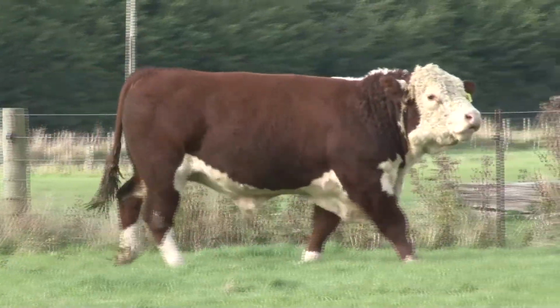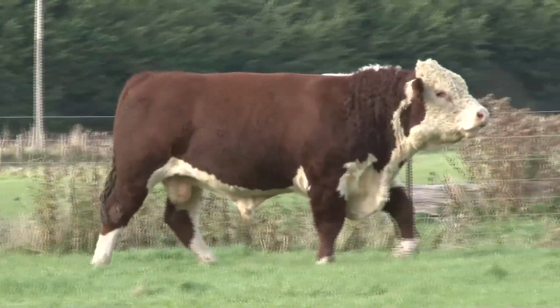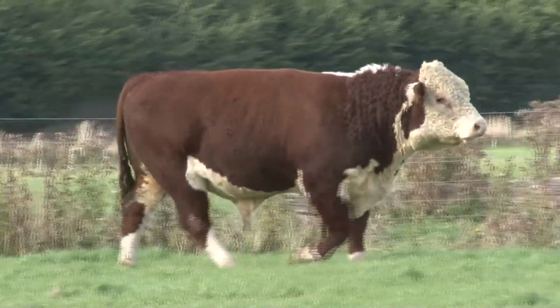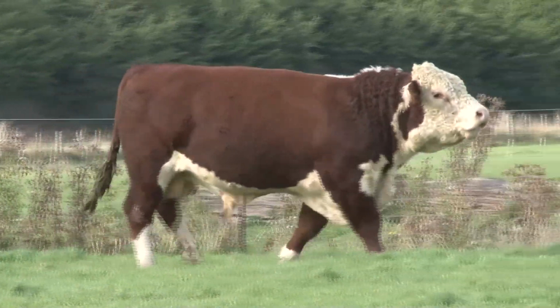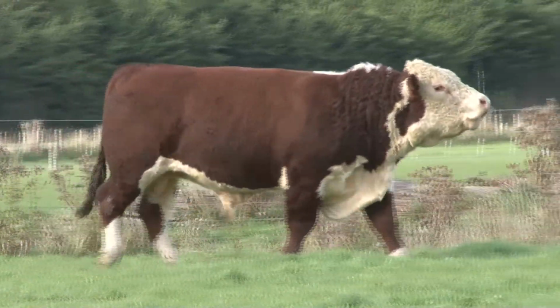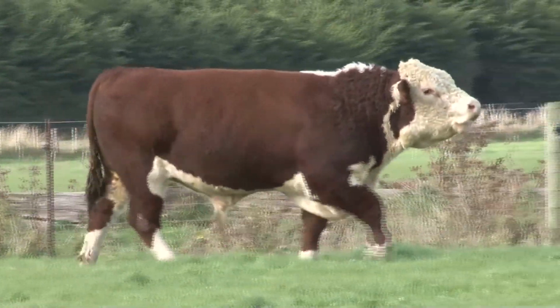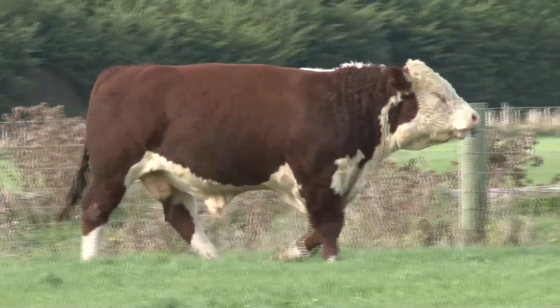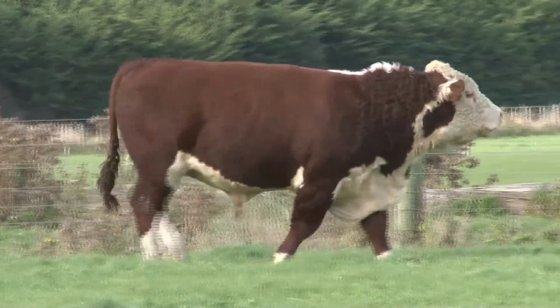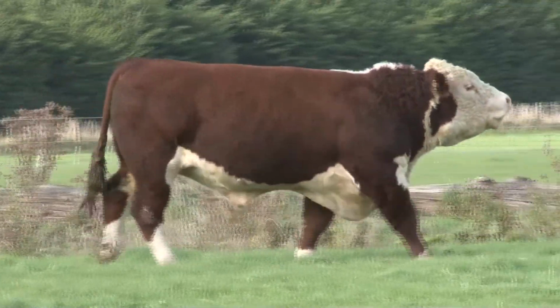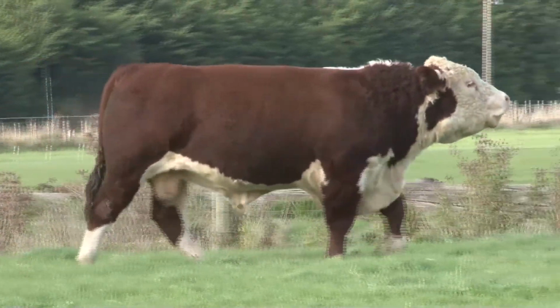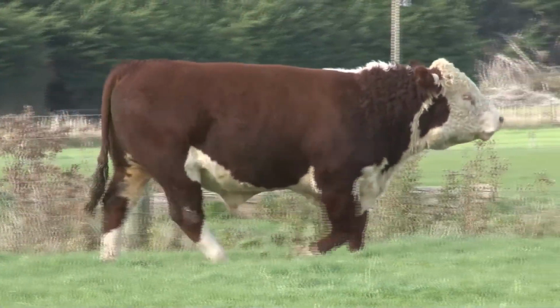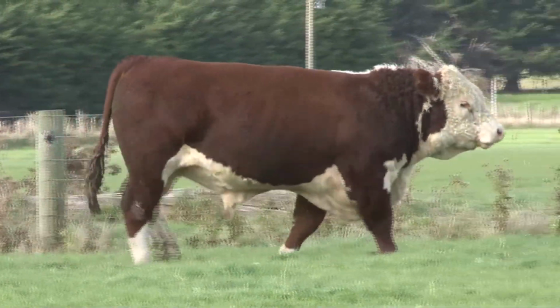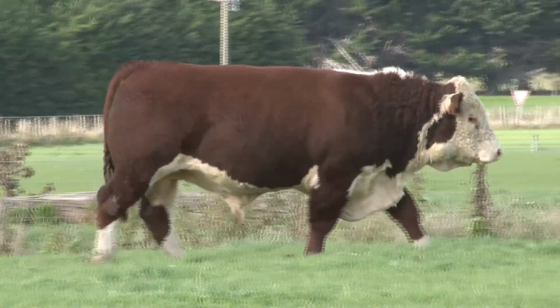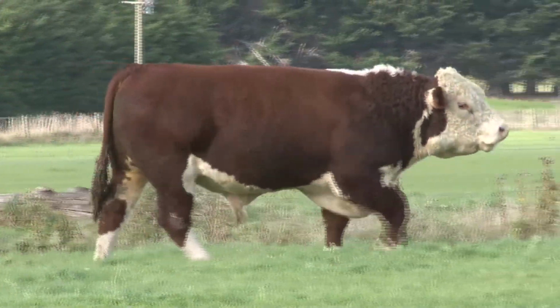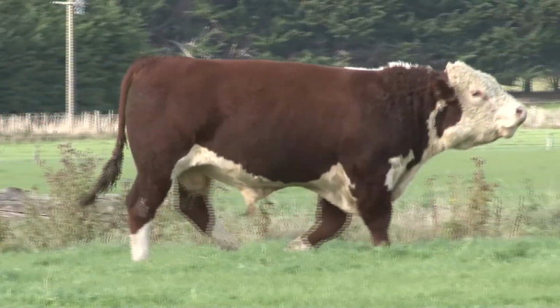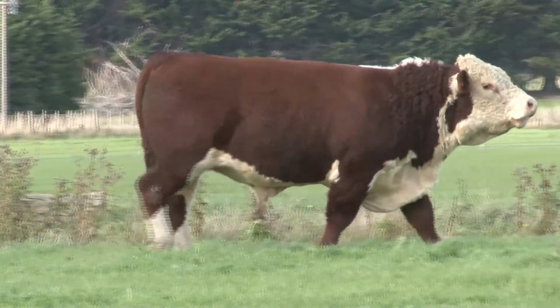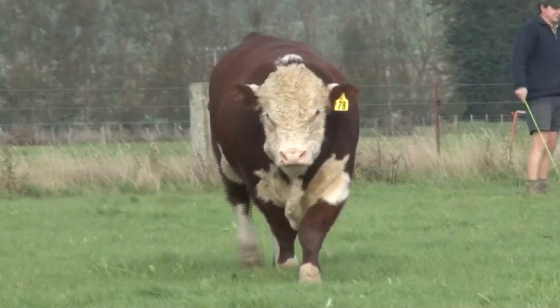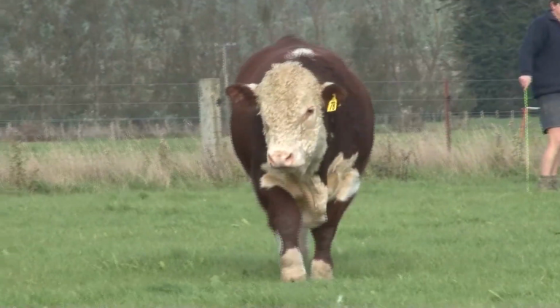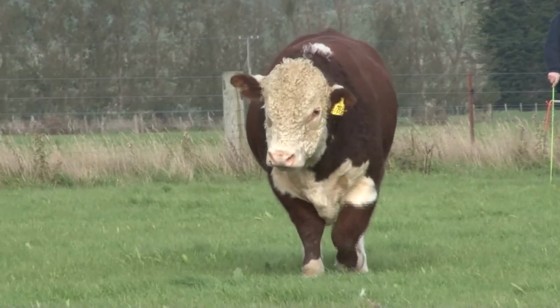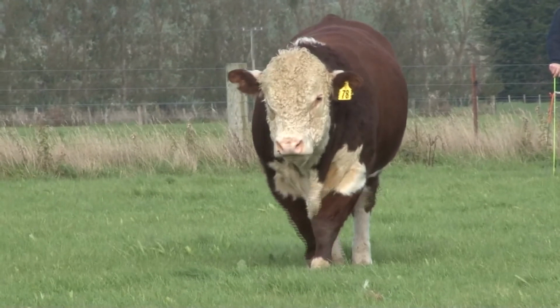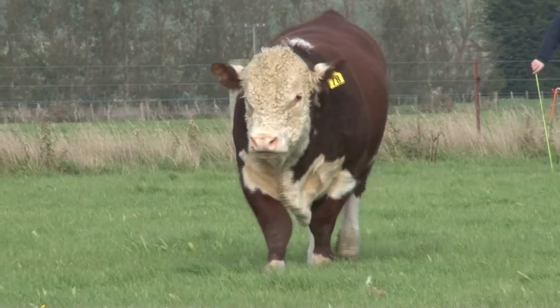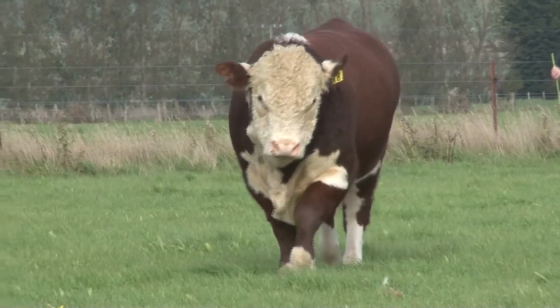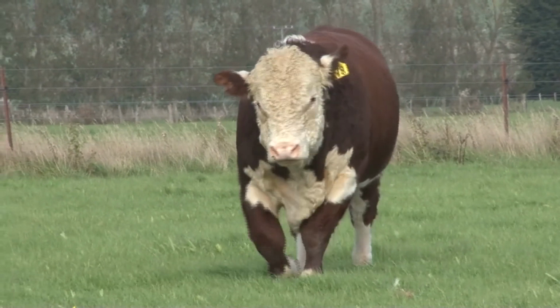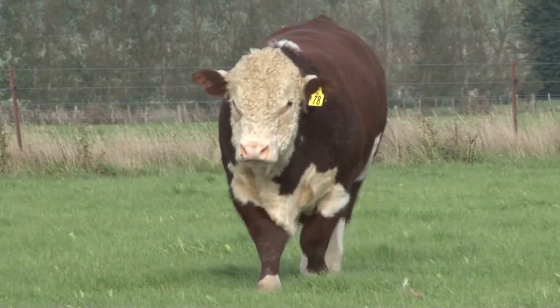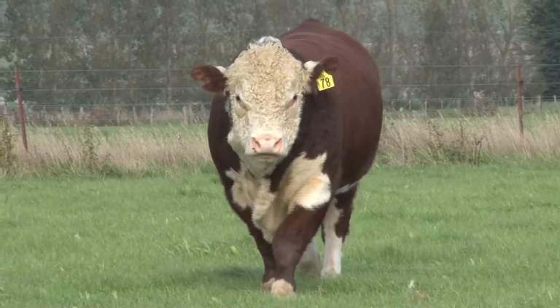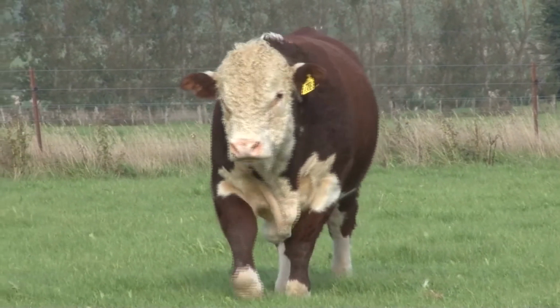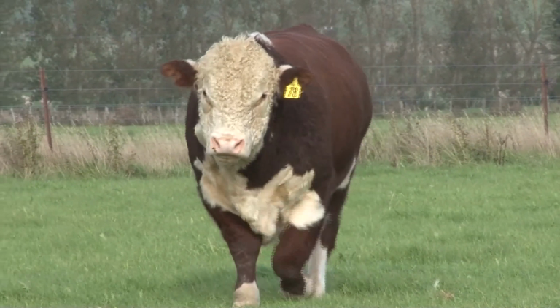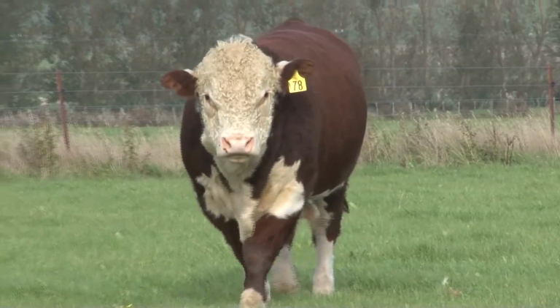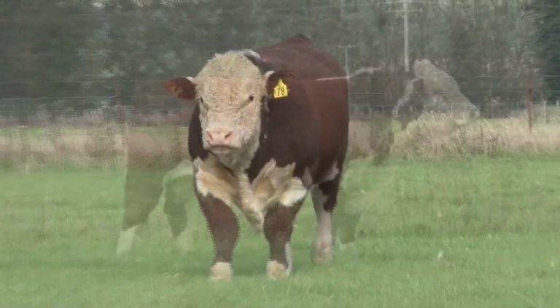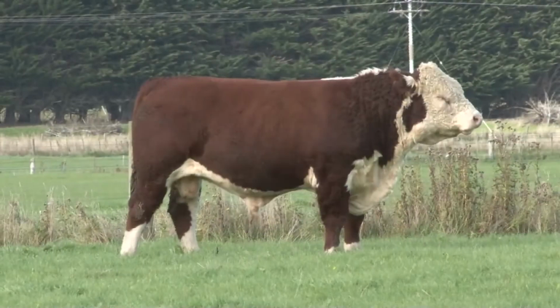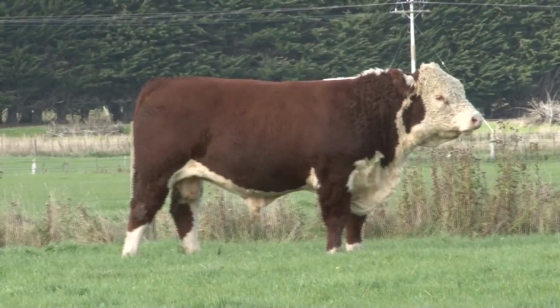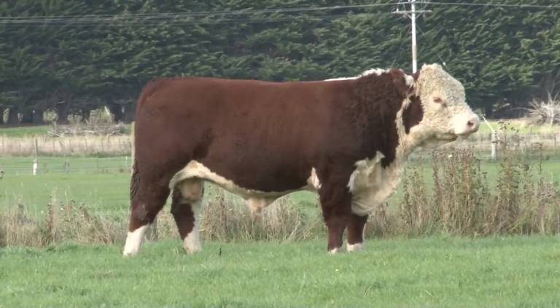Here's another Eiffel Tower Sun with that extra built-in muscle. SkyTower 1378 has excellent calving ease, low birth weight but good average growth. Adequate milk, scrotal size in the top 1%, very good EMA and positive fats.